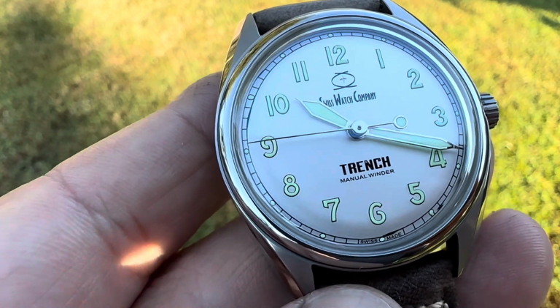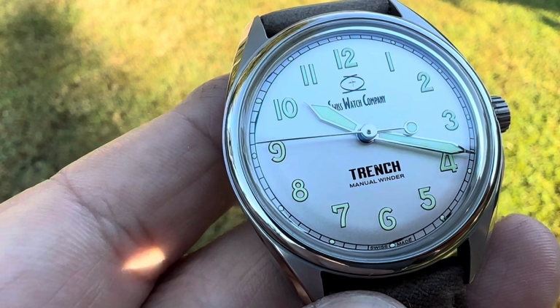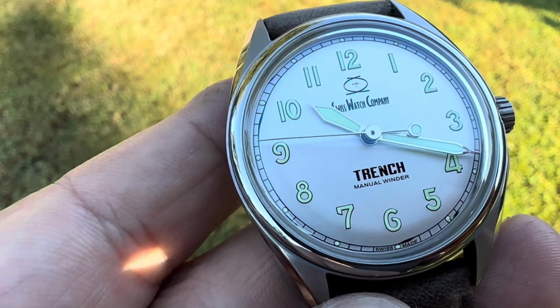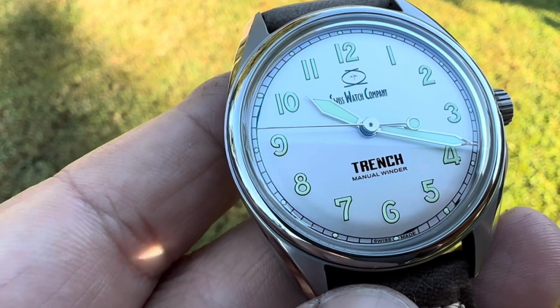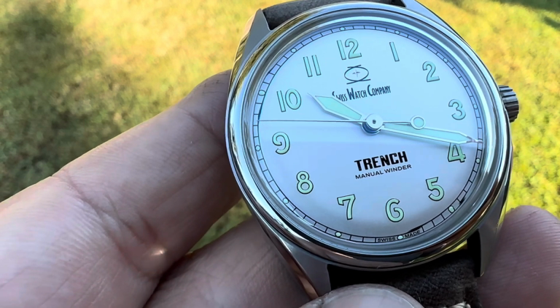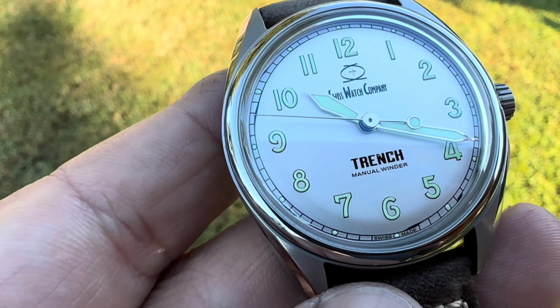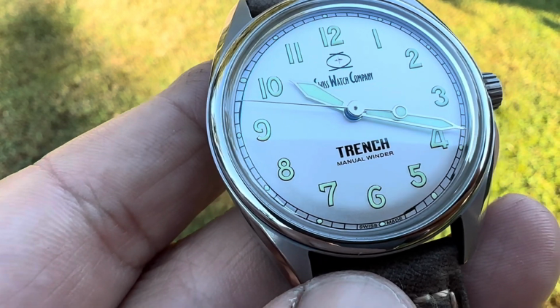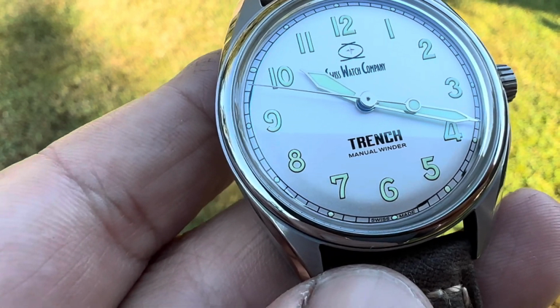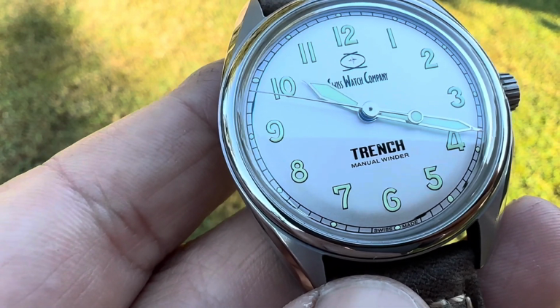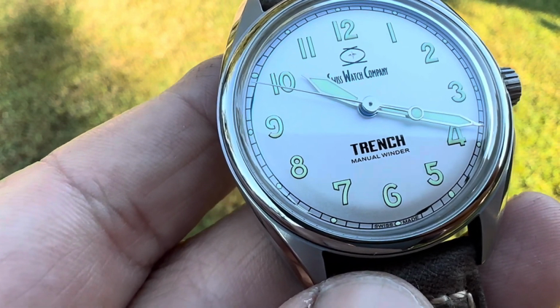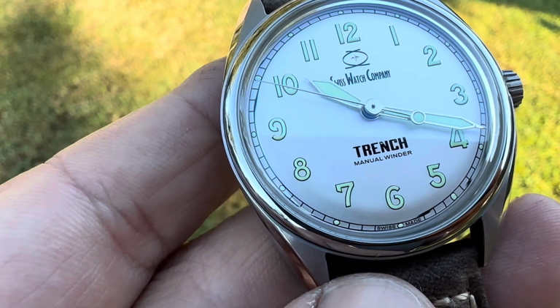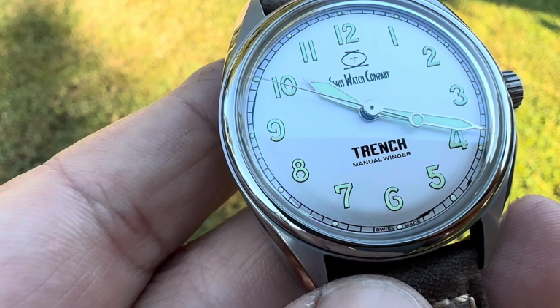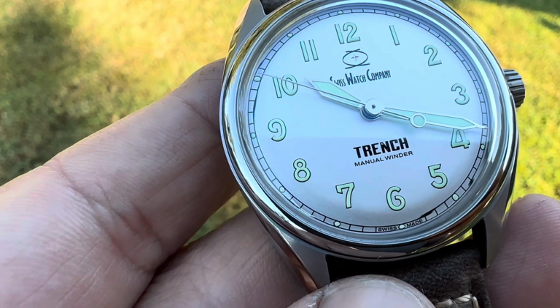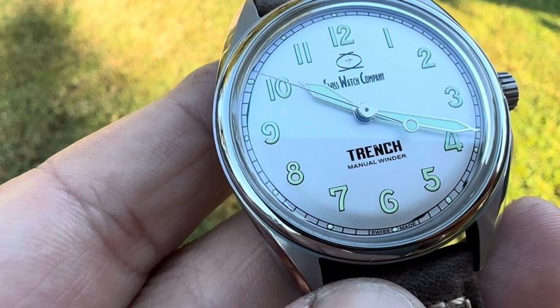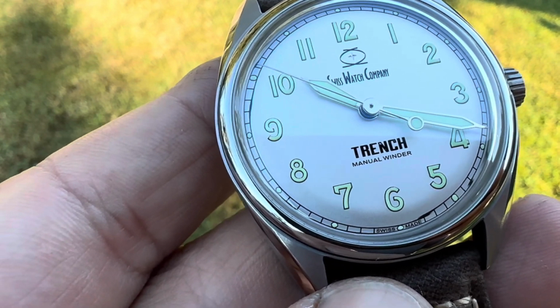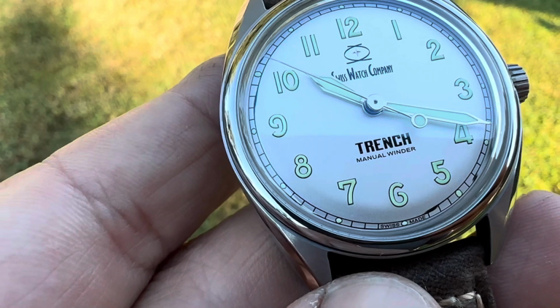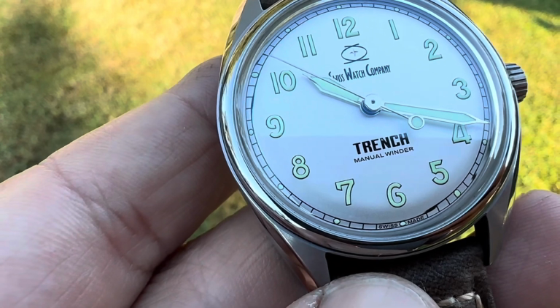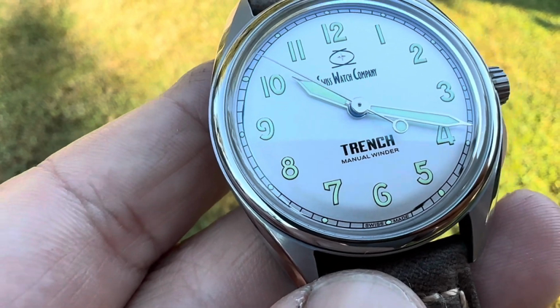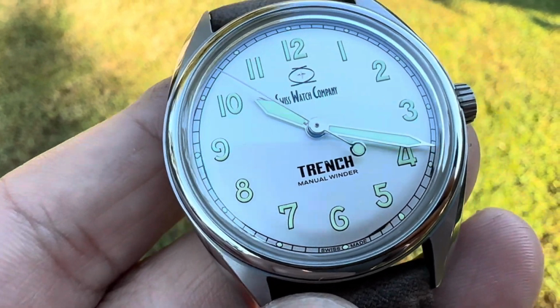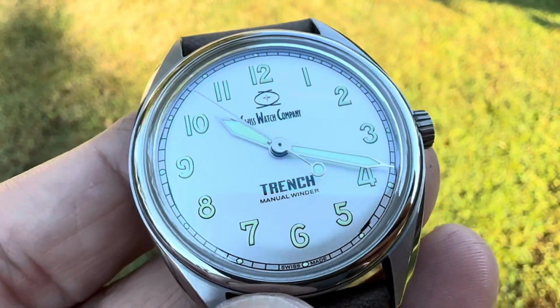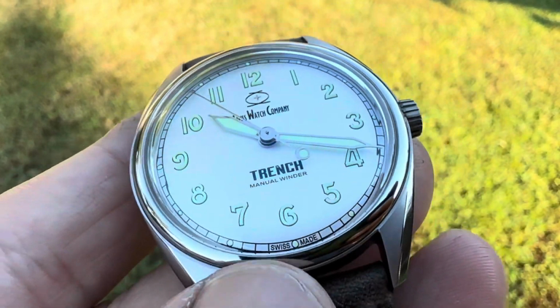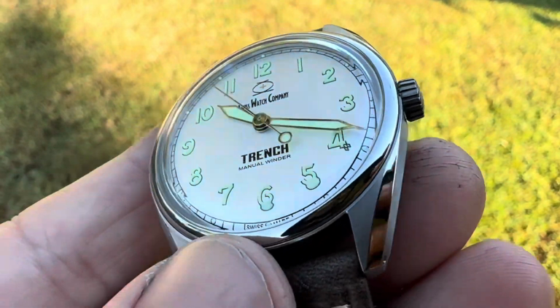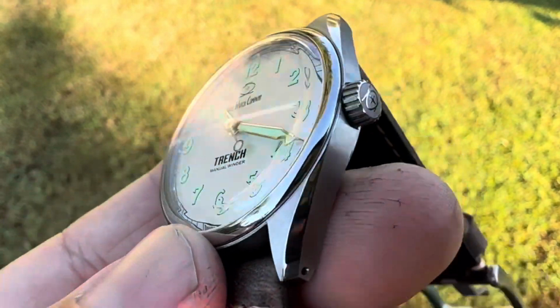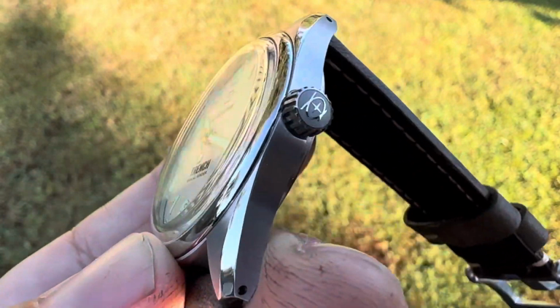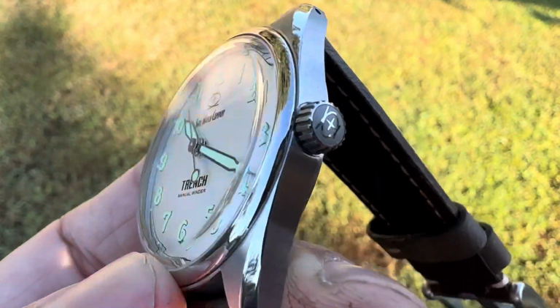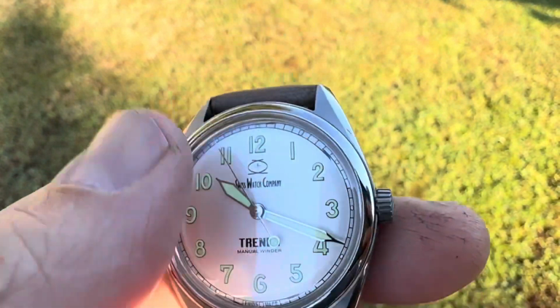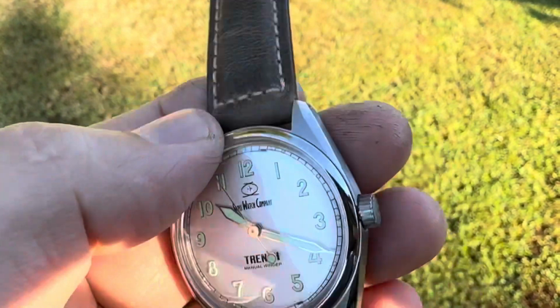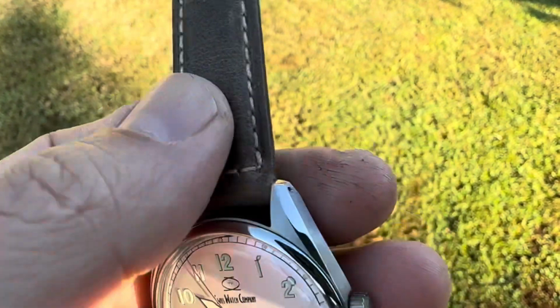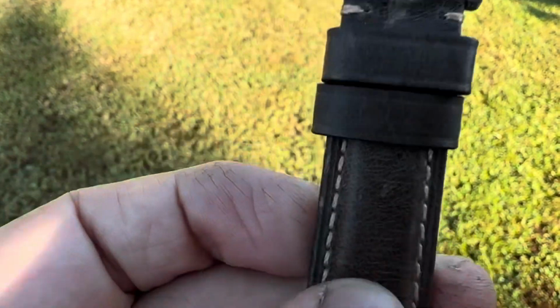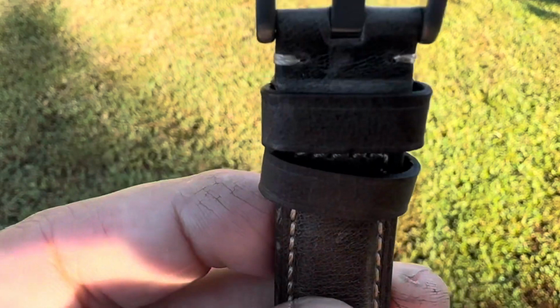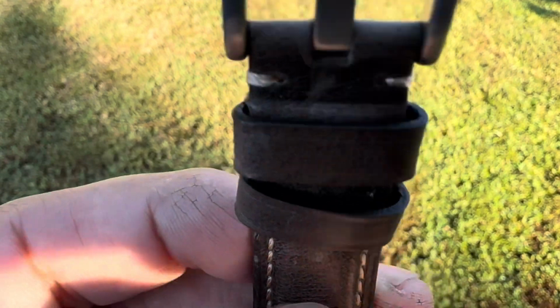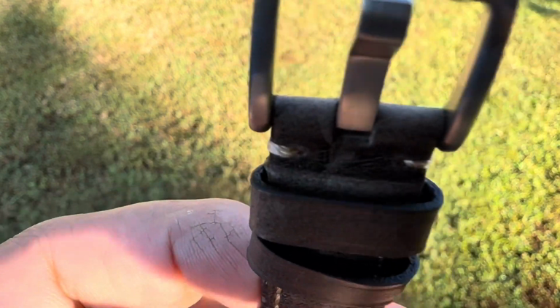I think retail on this is coming in at $595. It is 100-meter water resistant. It is running the SW210, which is a hand-winding movement, beating away at 28,800 vibrations per hour, and it comes in a really nice leather strap.